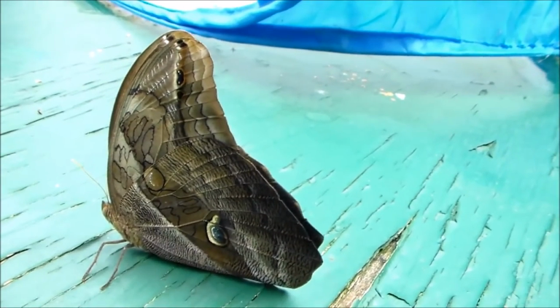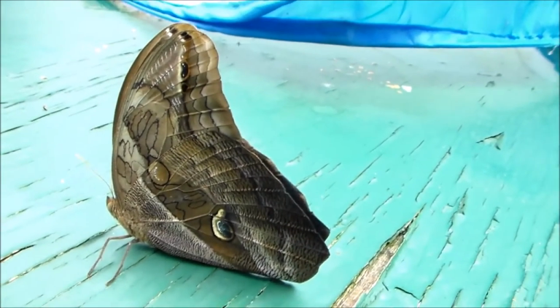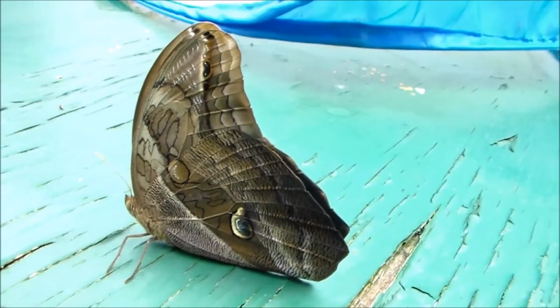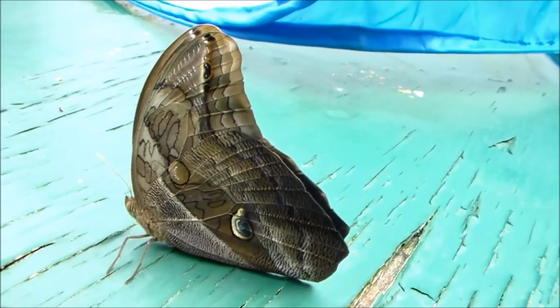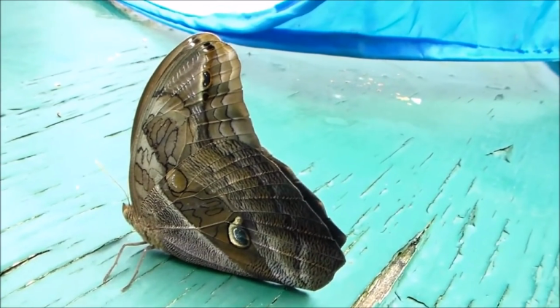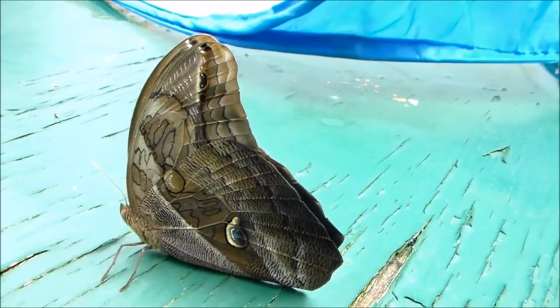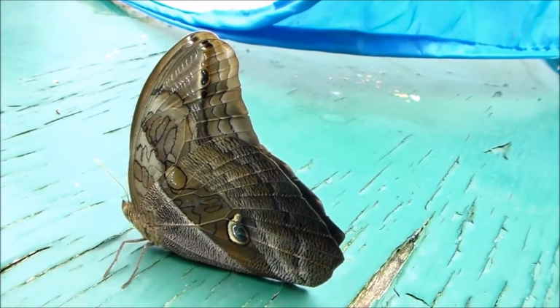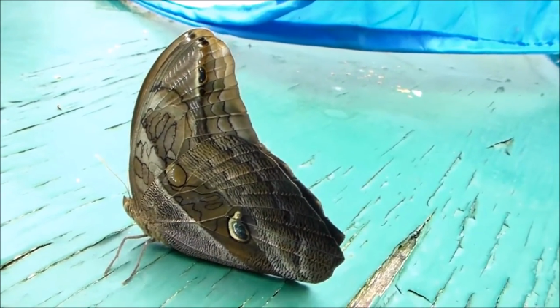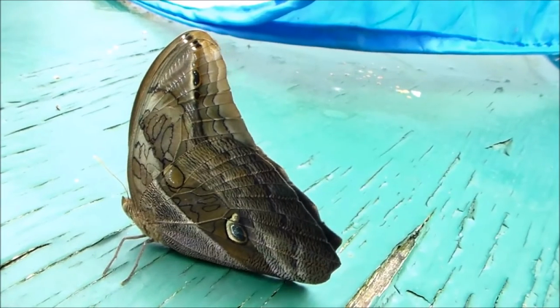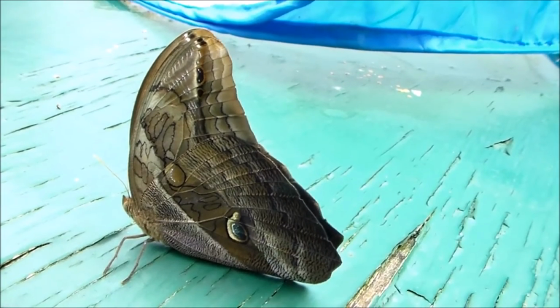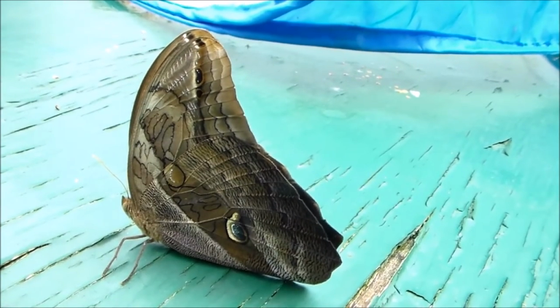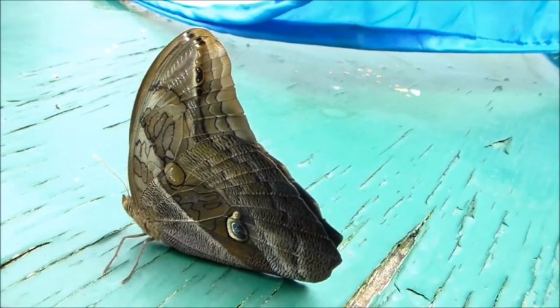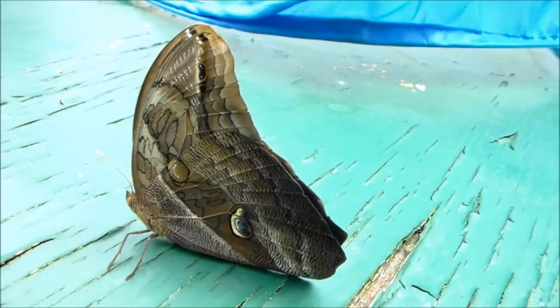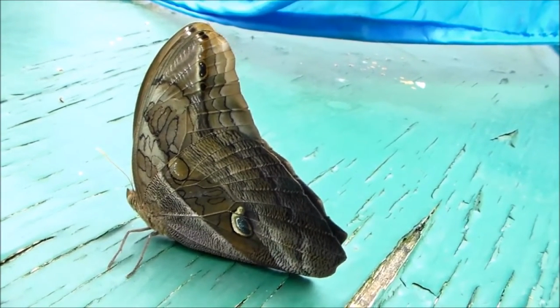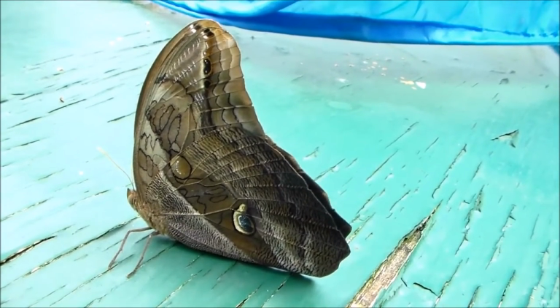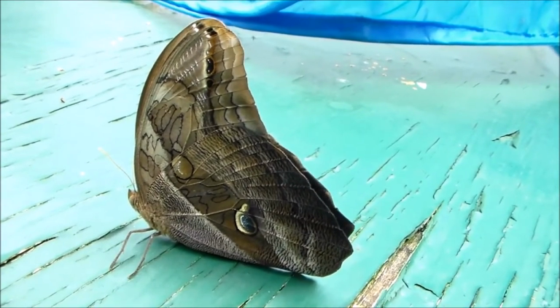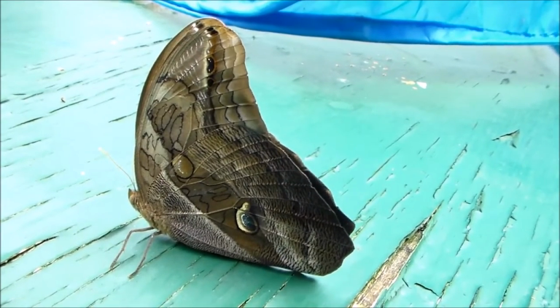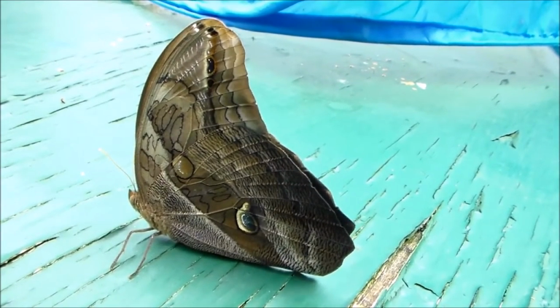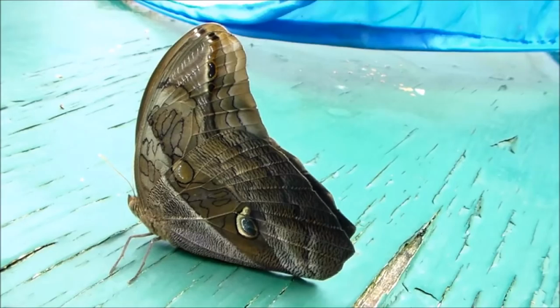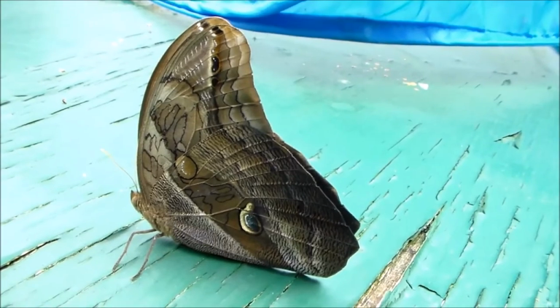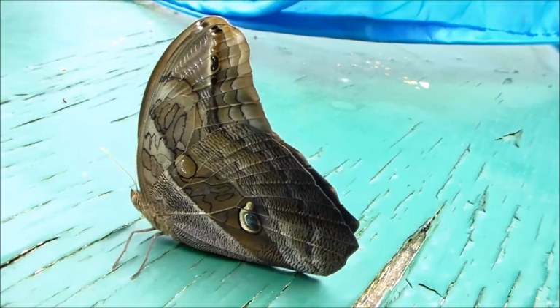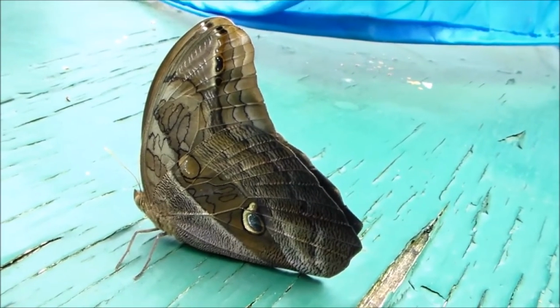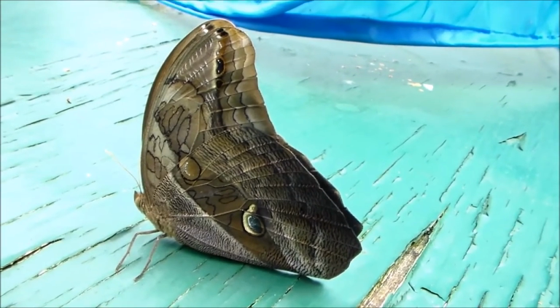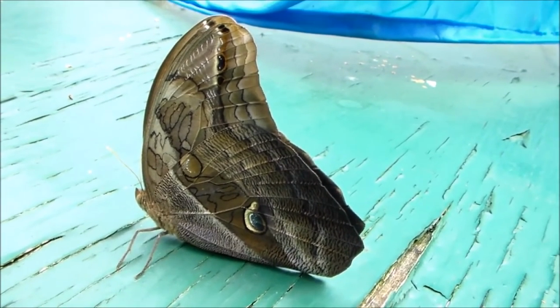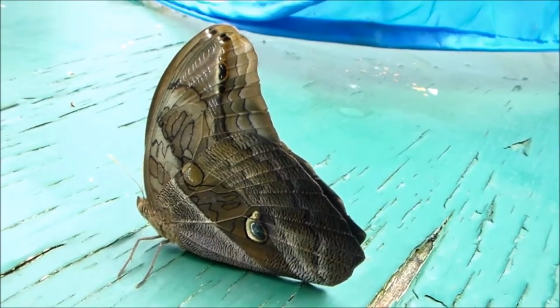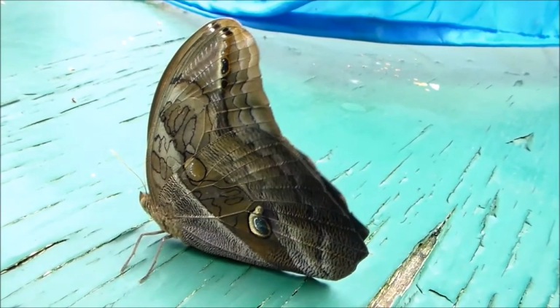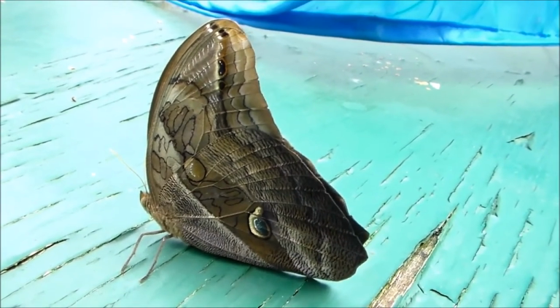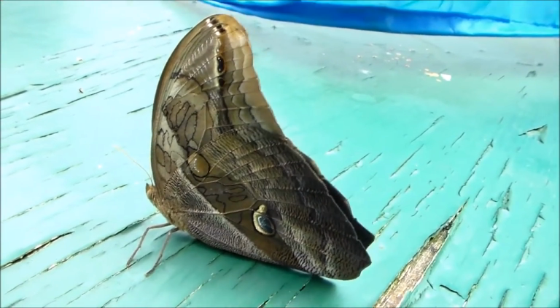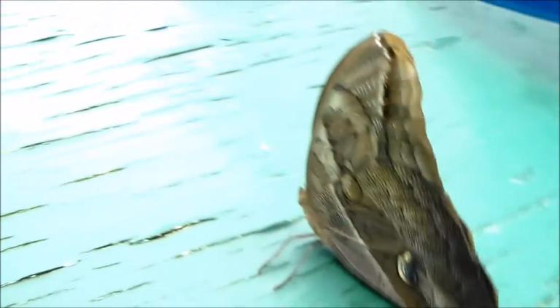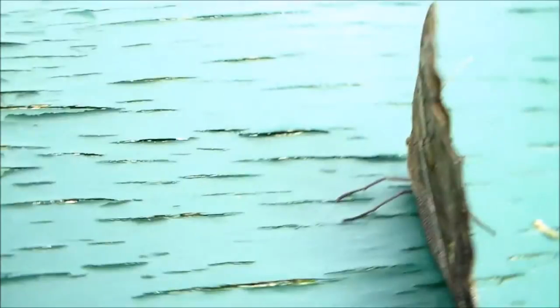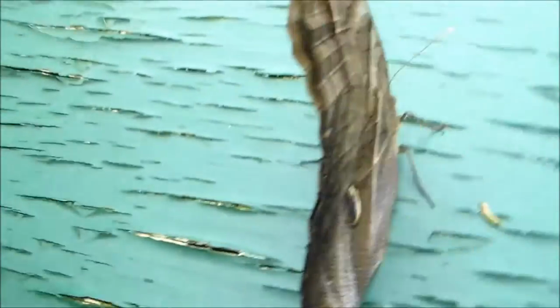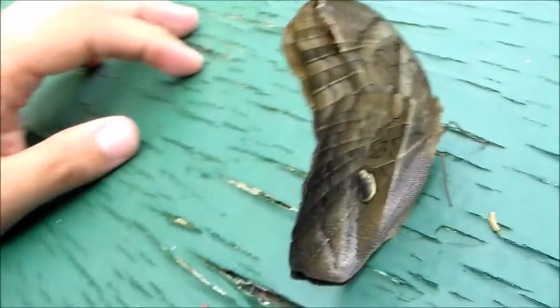If you haven't seen the video yet, I recommend going to my channel and watching the video about my research project in England, where I'm analyzing the defensive chemicals of the caterpillars of Eryfanis.